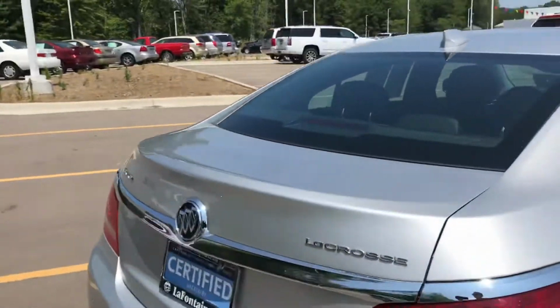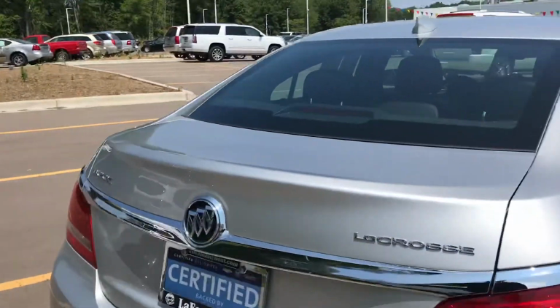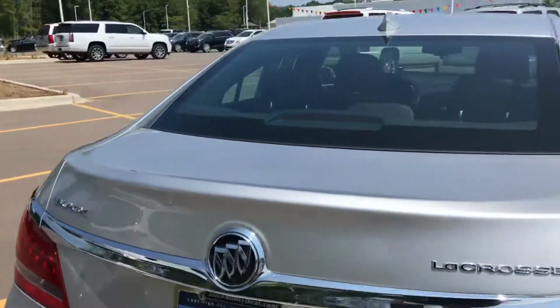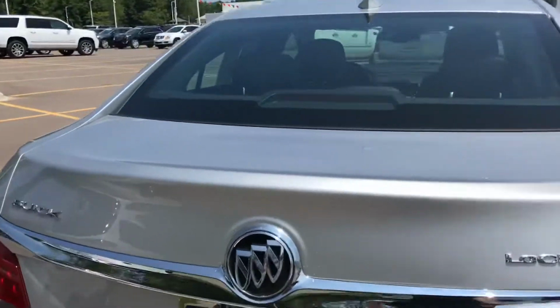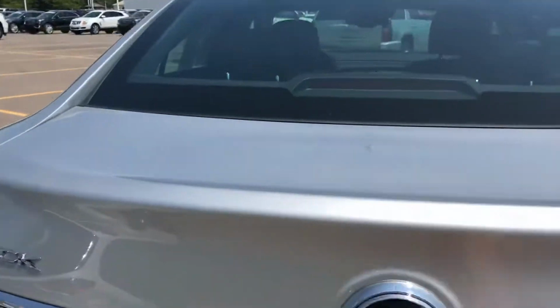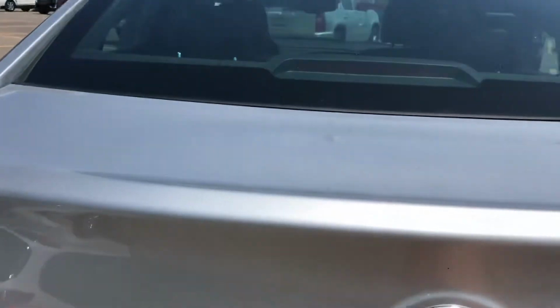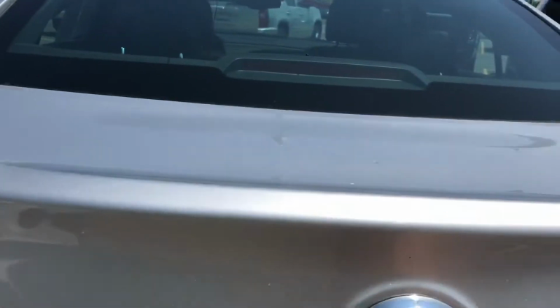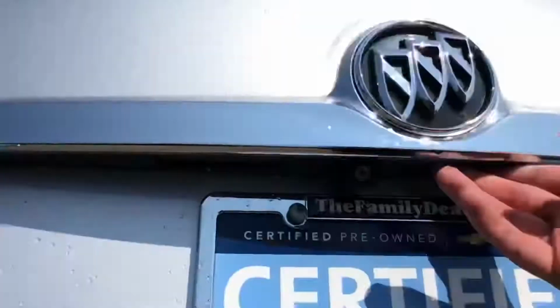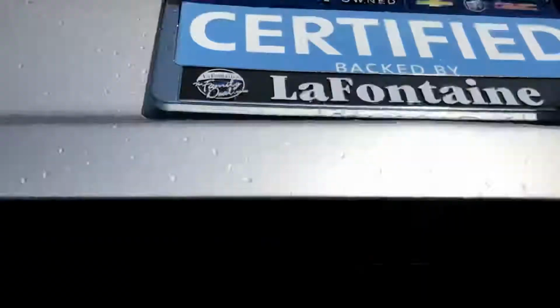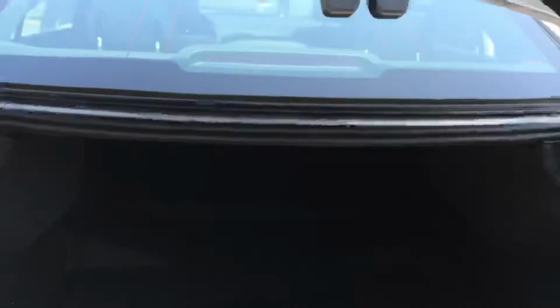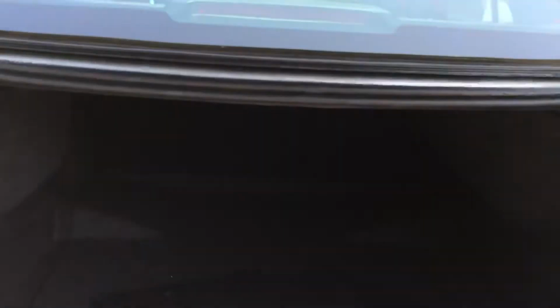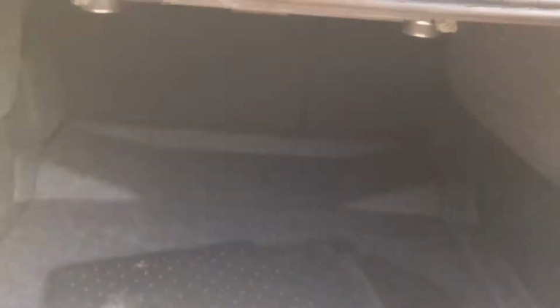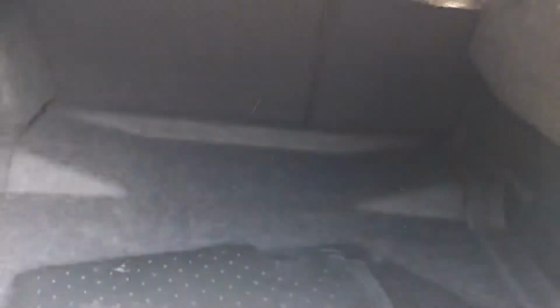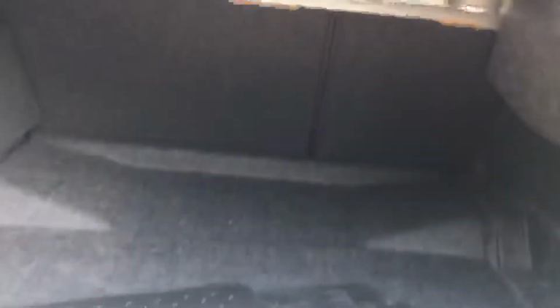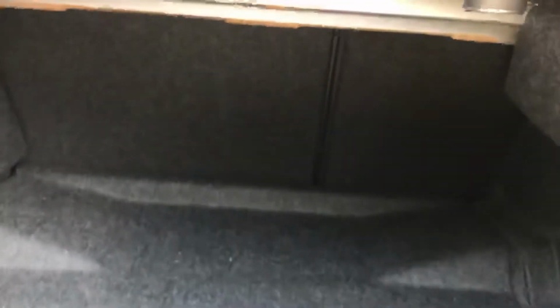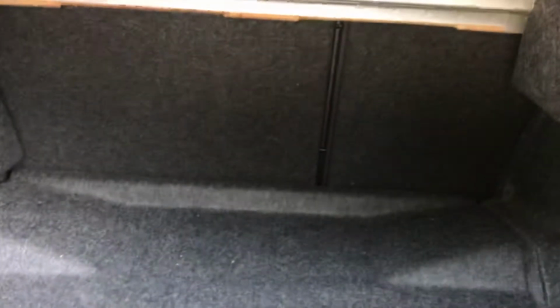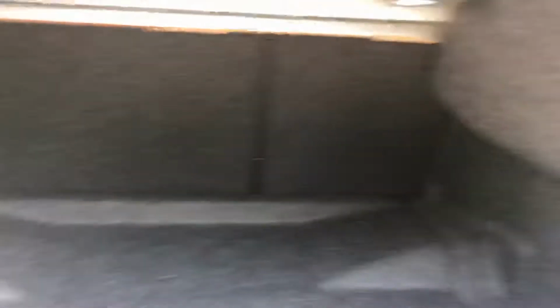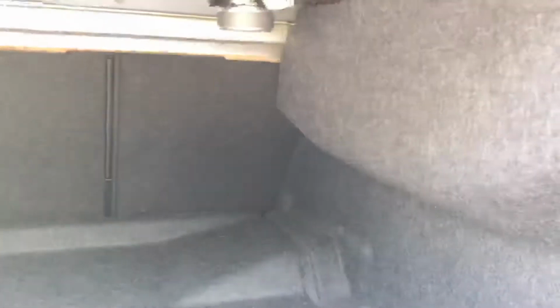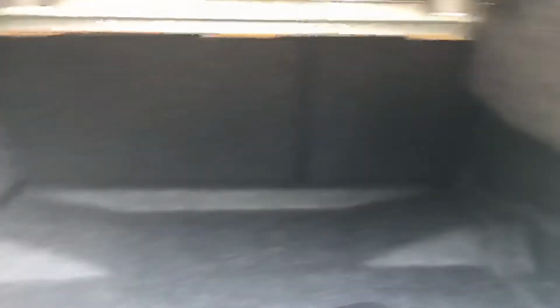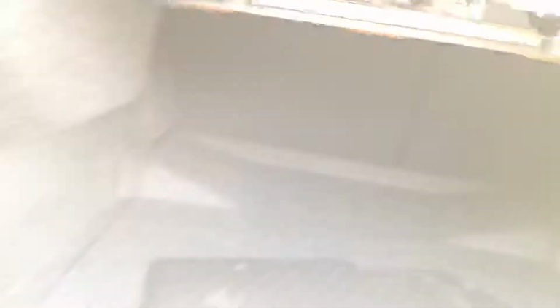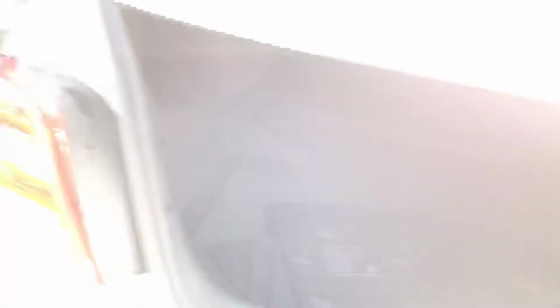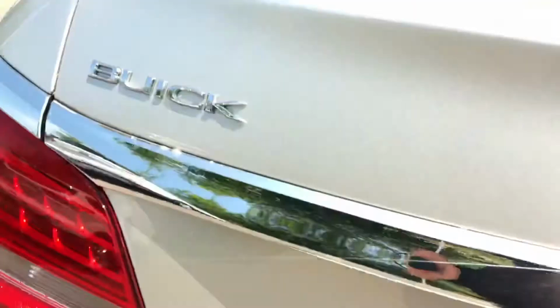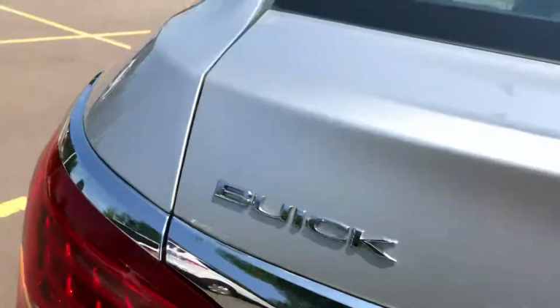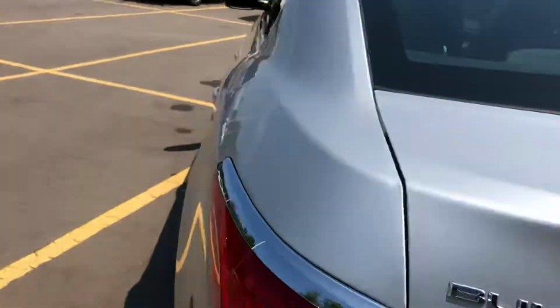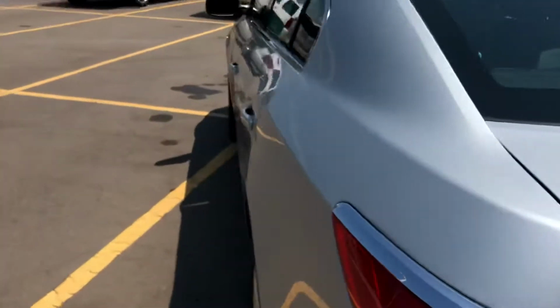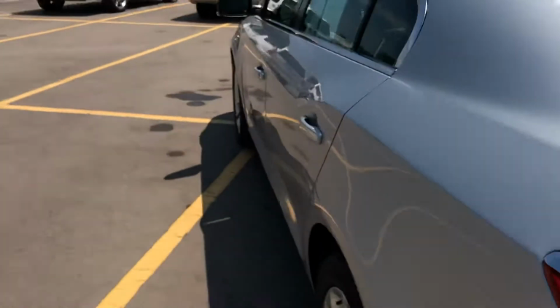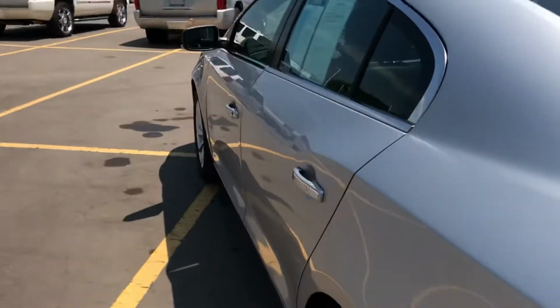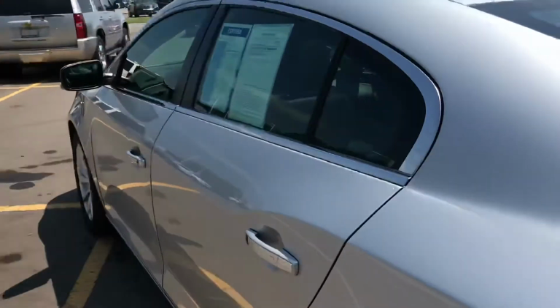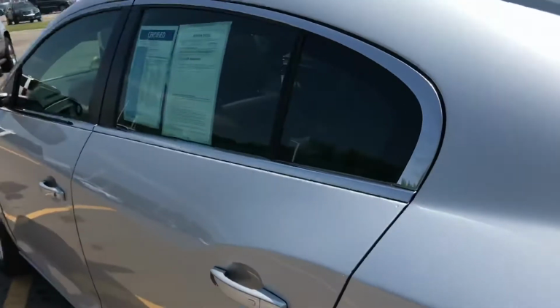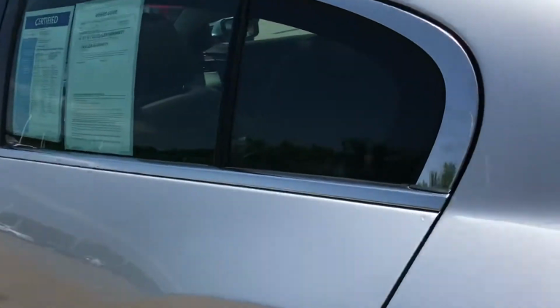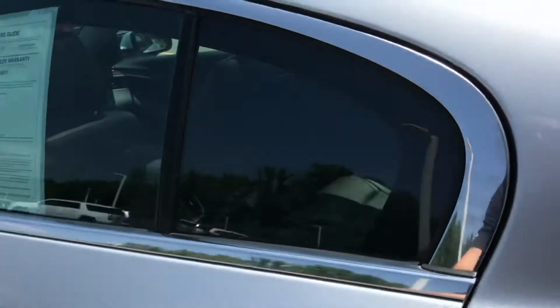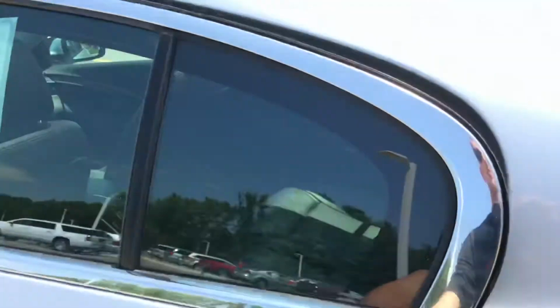And the trunk spacious enough for all your things. Rear seat passenger leg room.